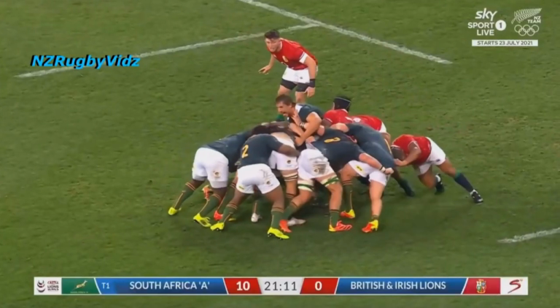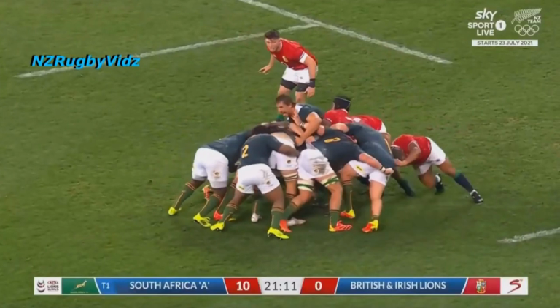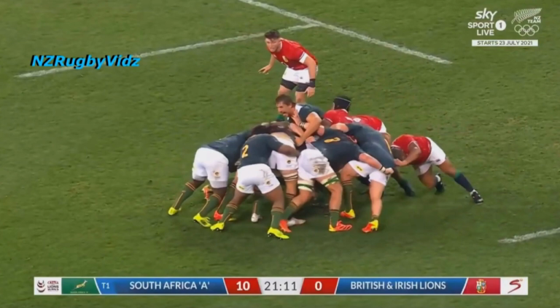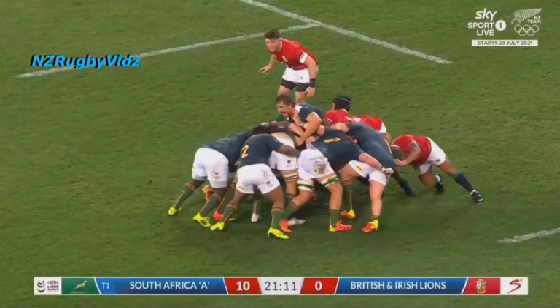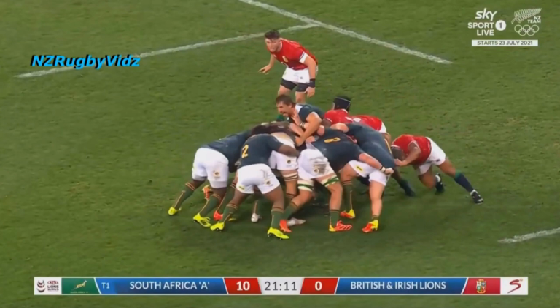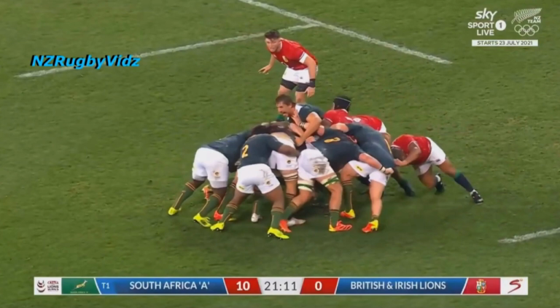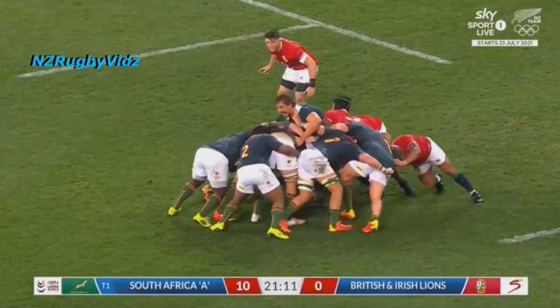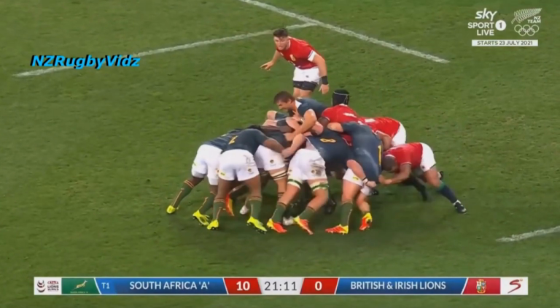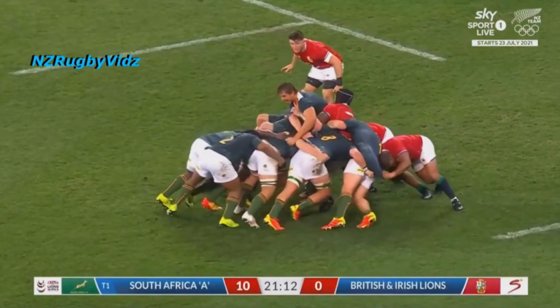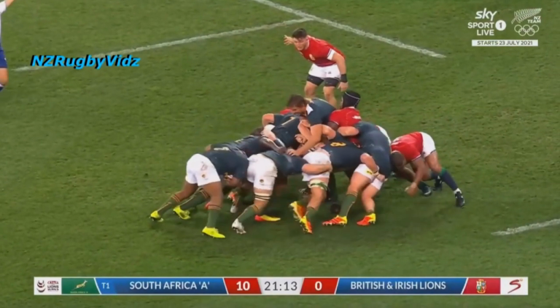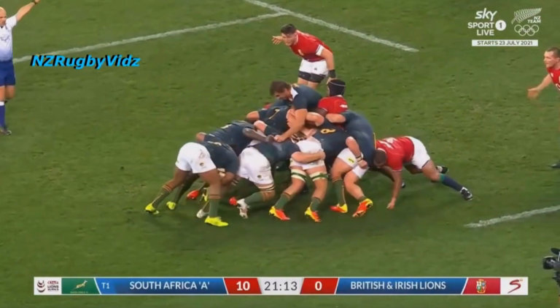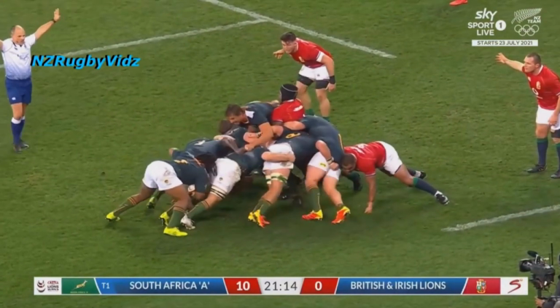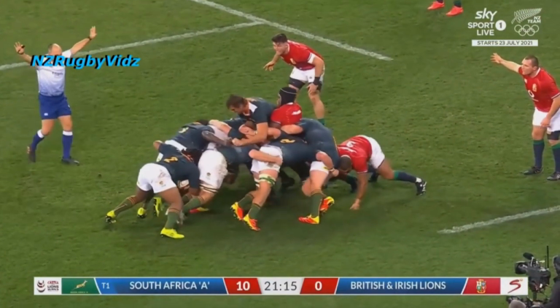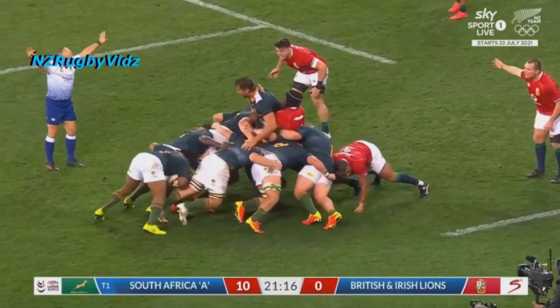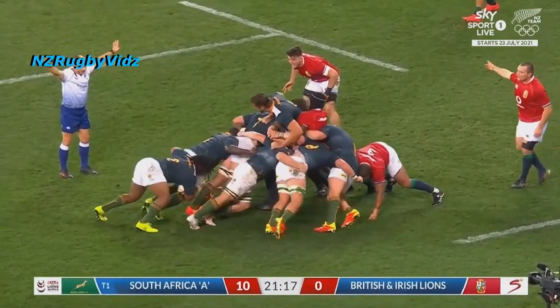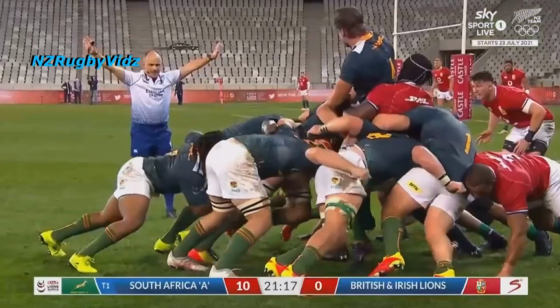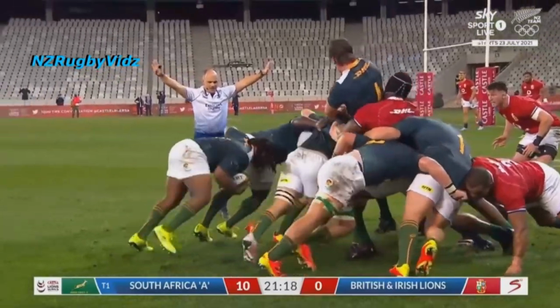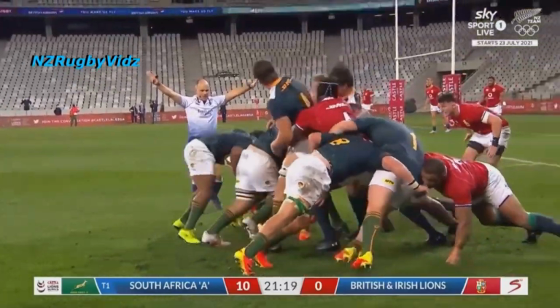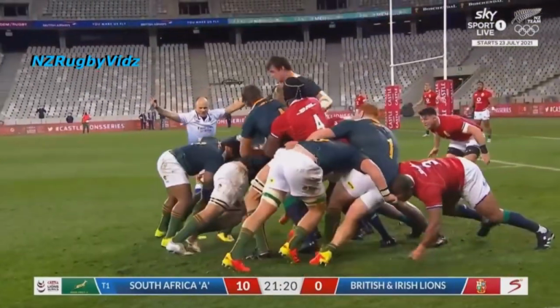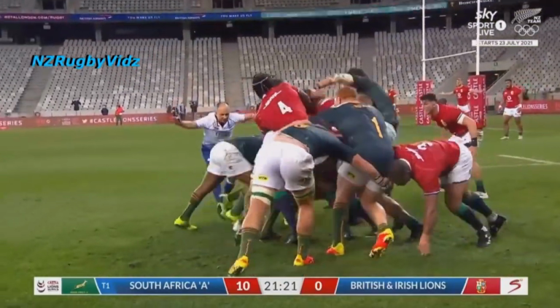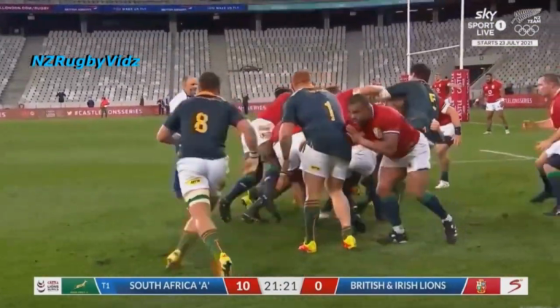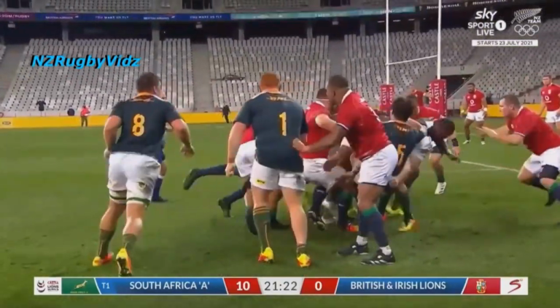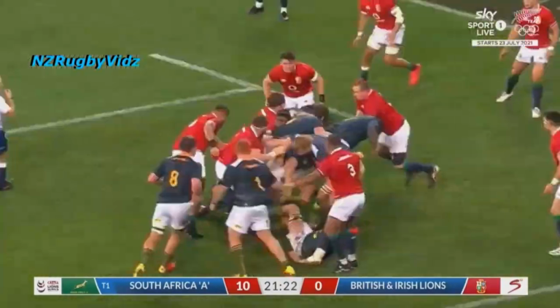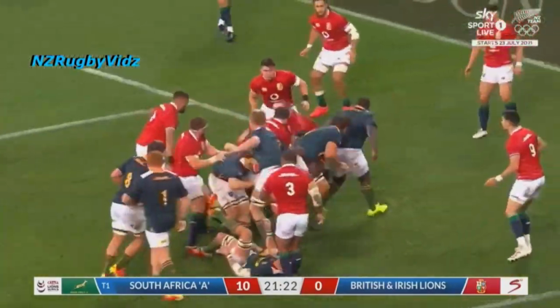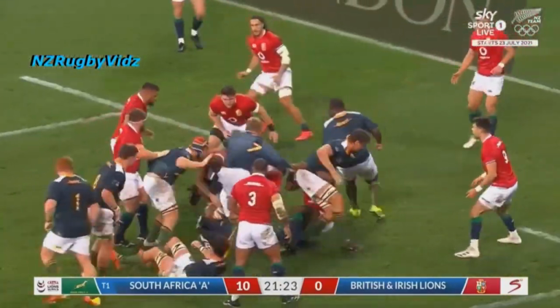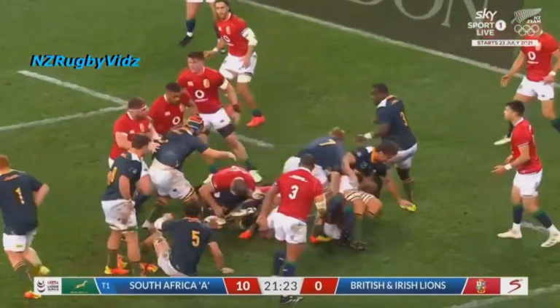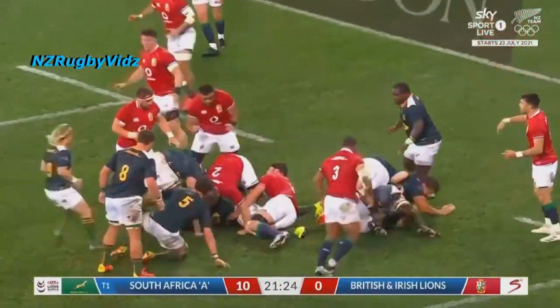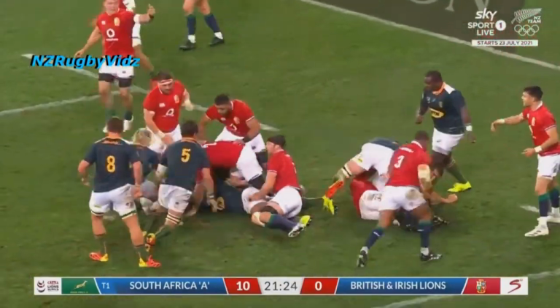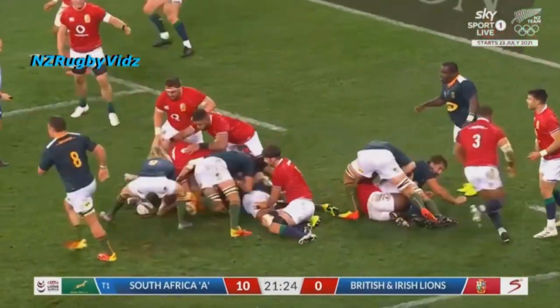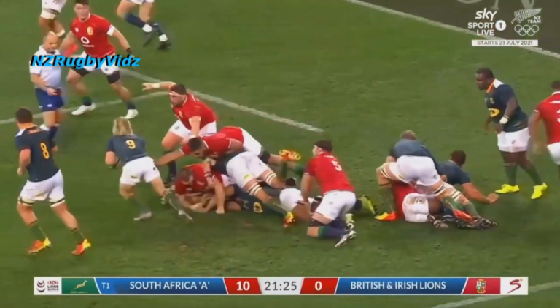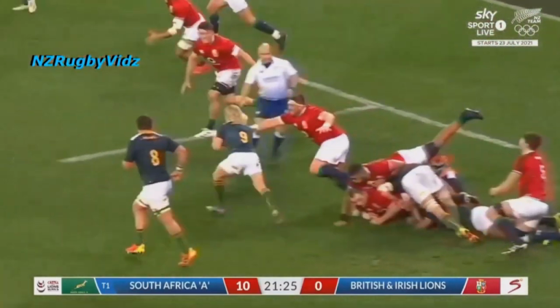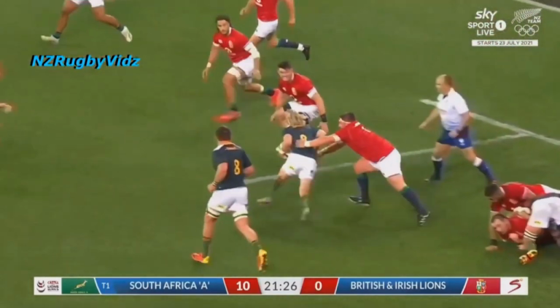Let's look at the build-up to that example against the Lions. South Africa A have this maul in the Lions 22, which gets broken up. And it's here where Kolbe gets to show that he's more than just a great finisher.